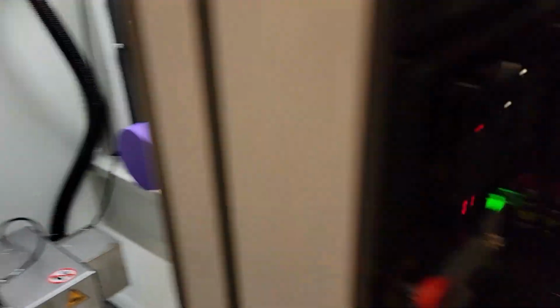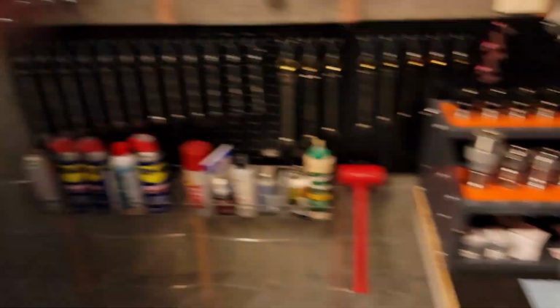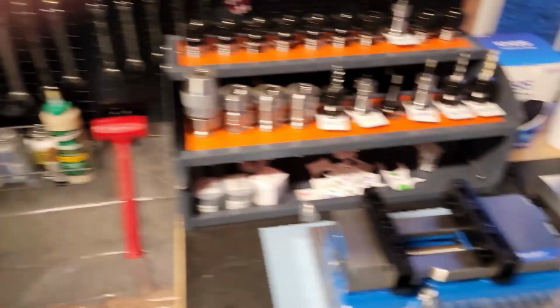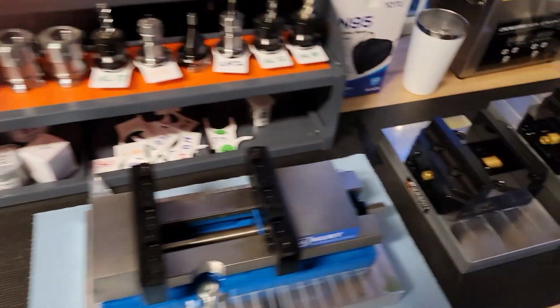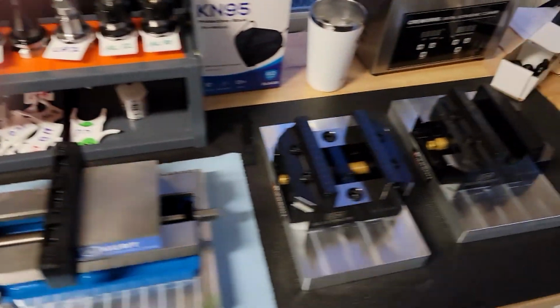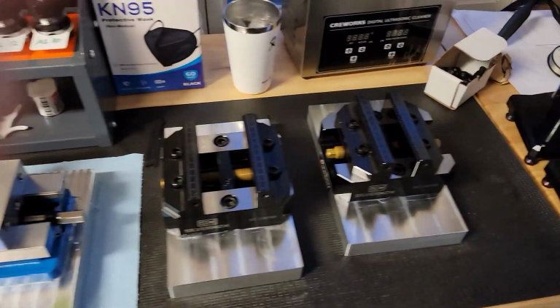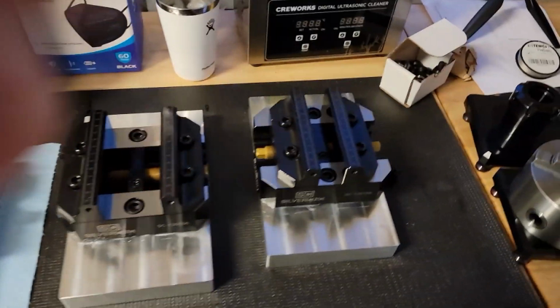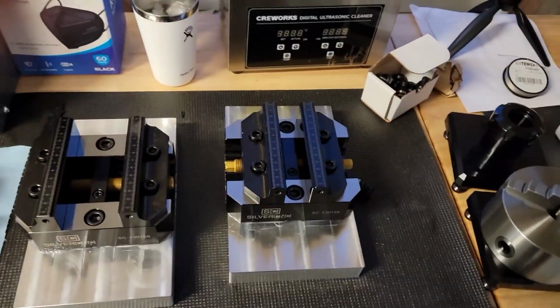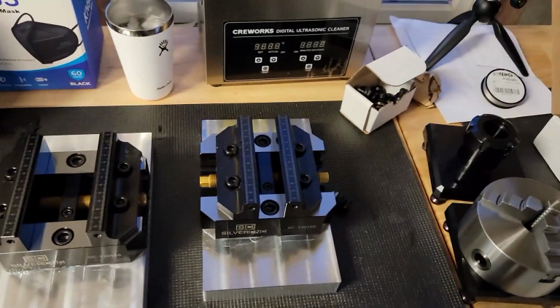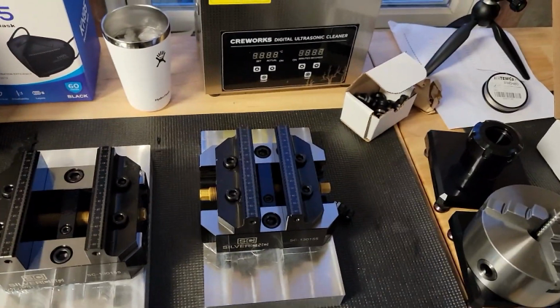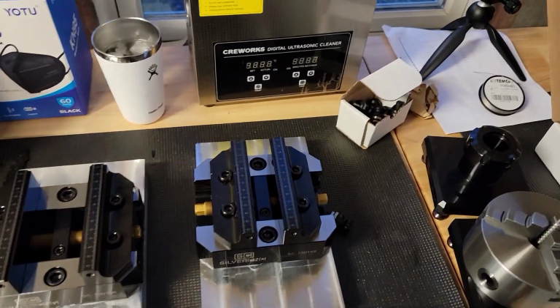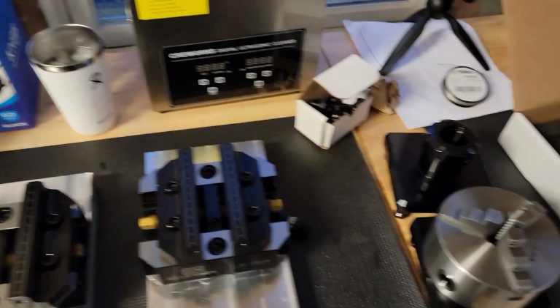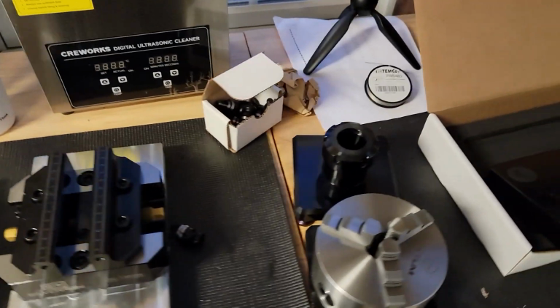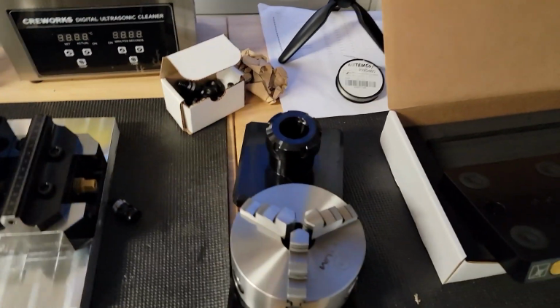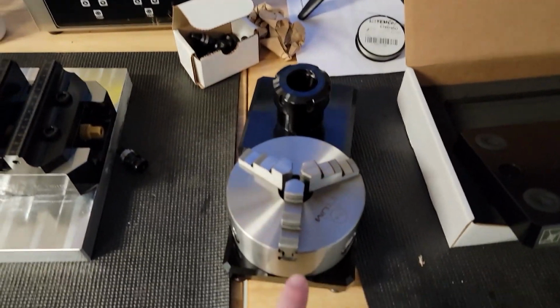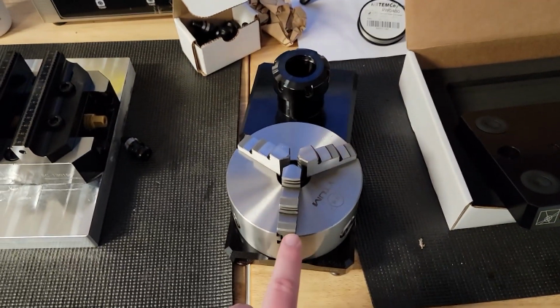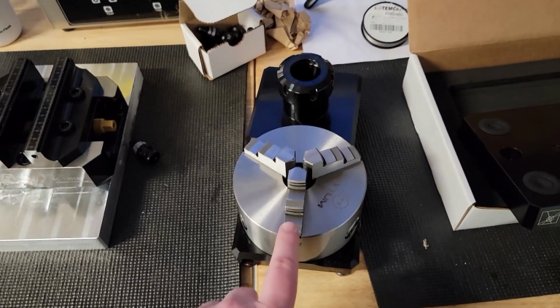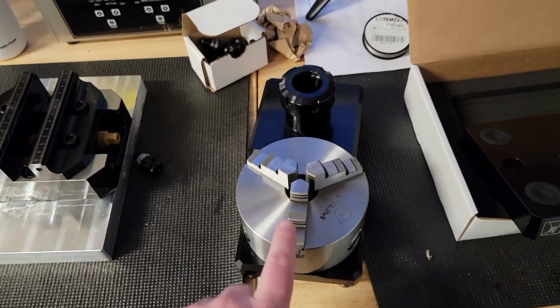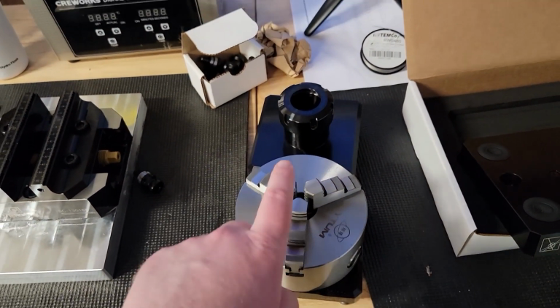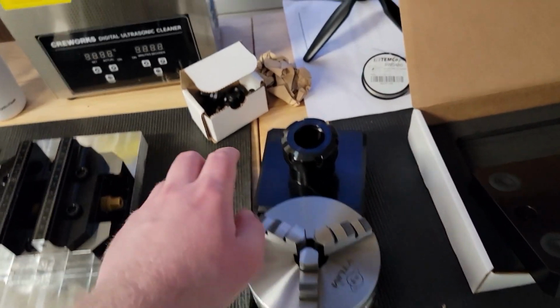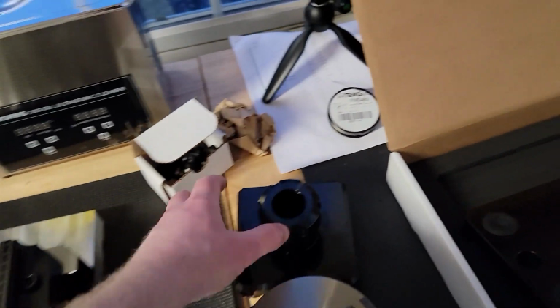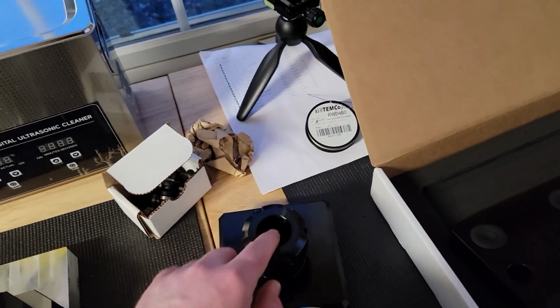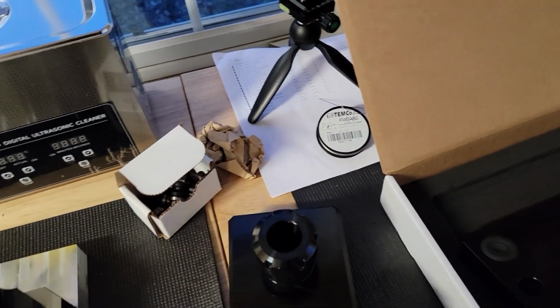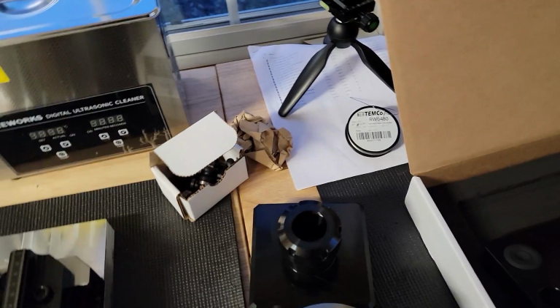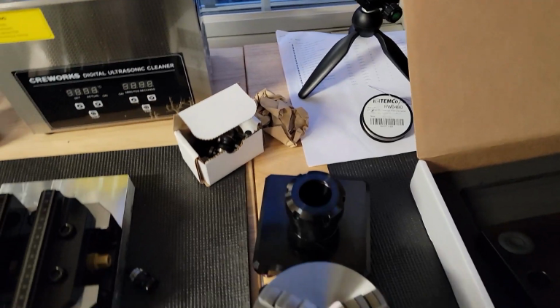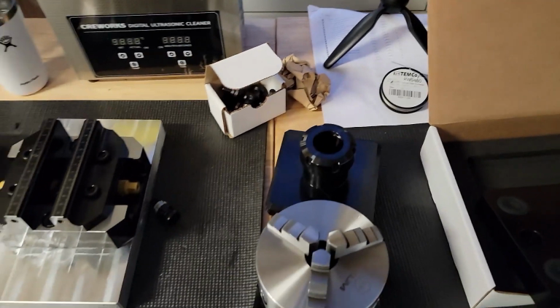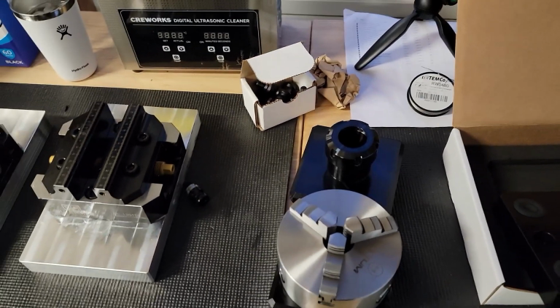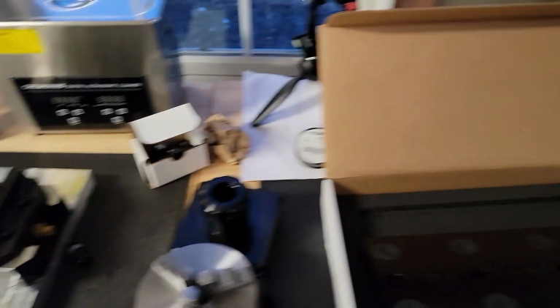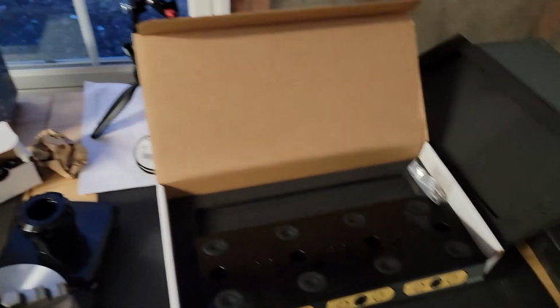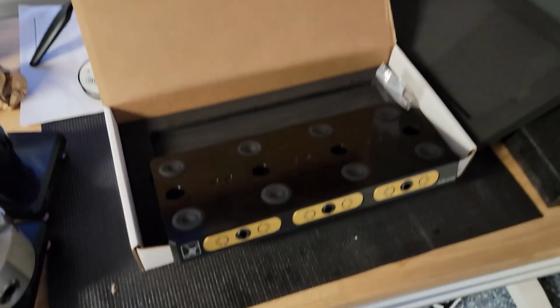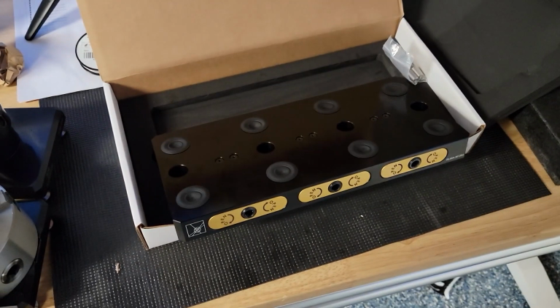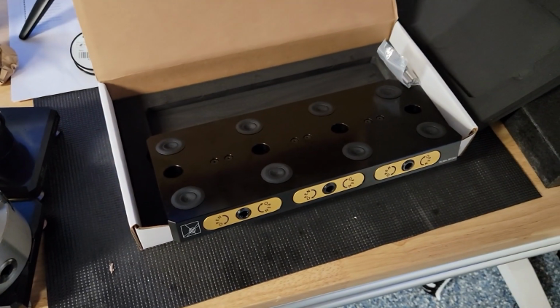So if we come back over, you'll notice that I have two Silver CNC vices, a Silver CNC three-jaw chuck, and a Silver CNC ER collet fixture. And then I have a Rock Lock base.